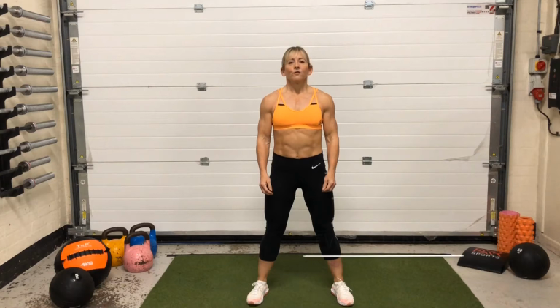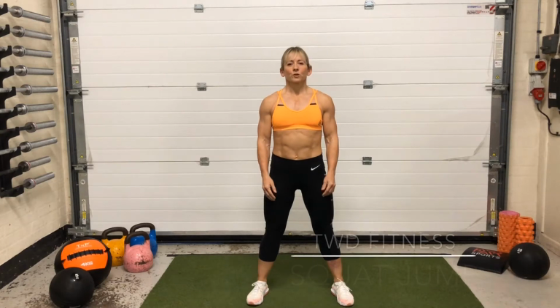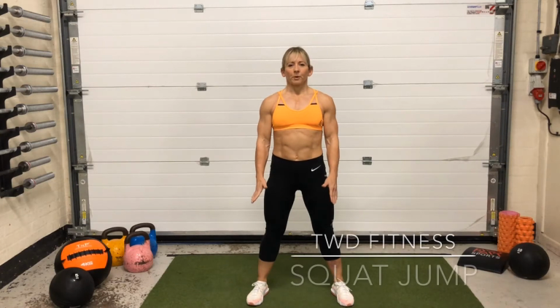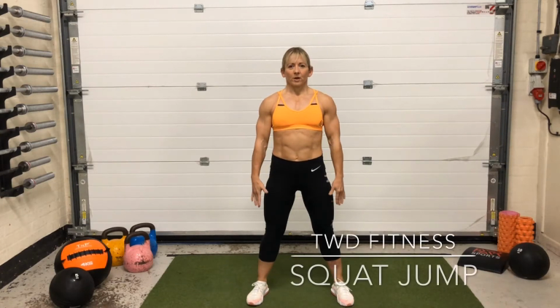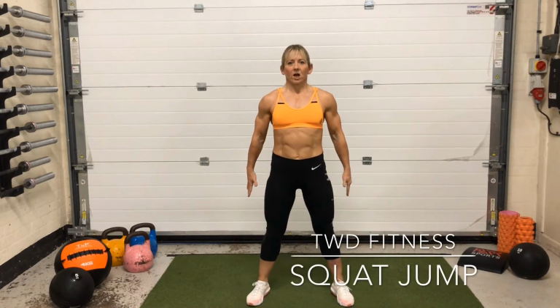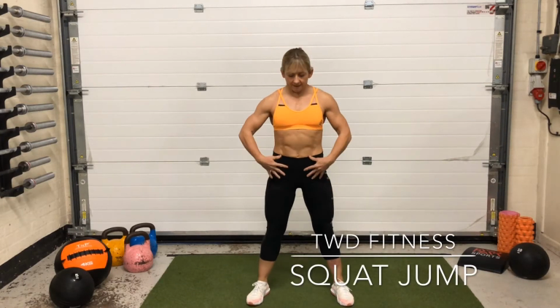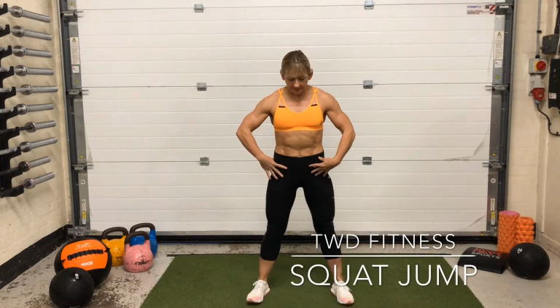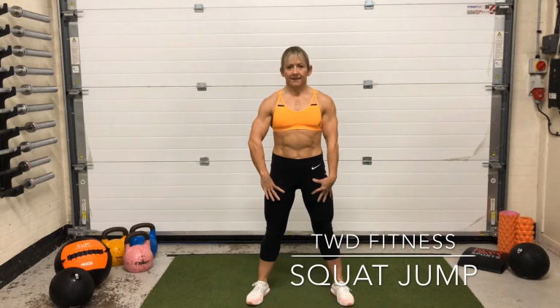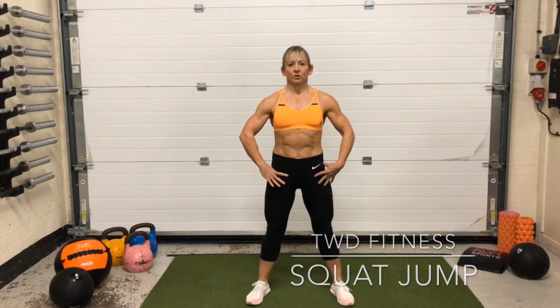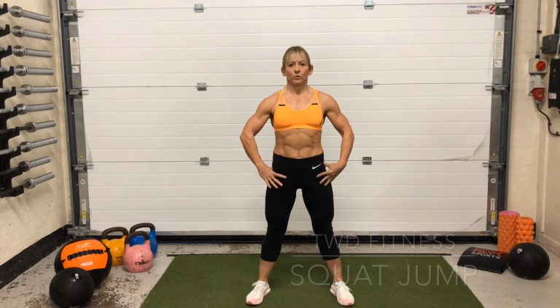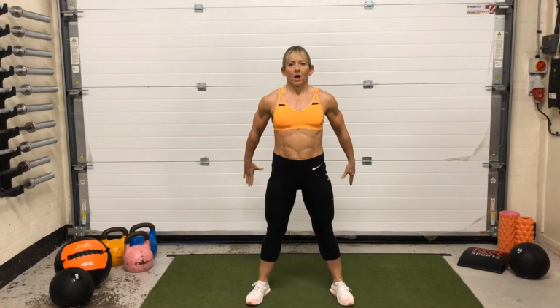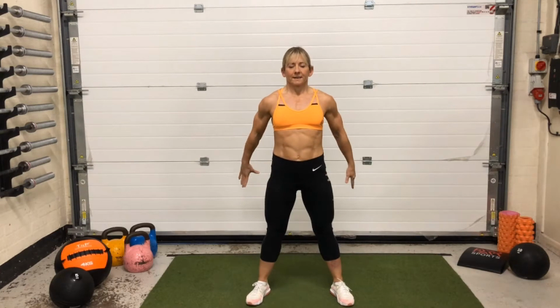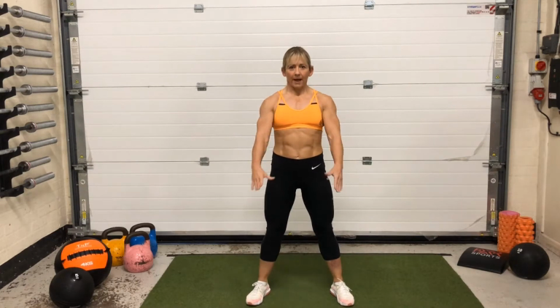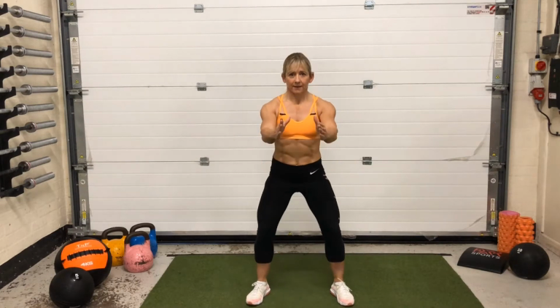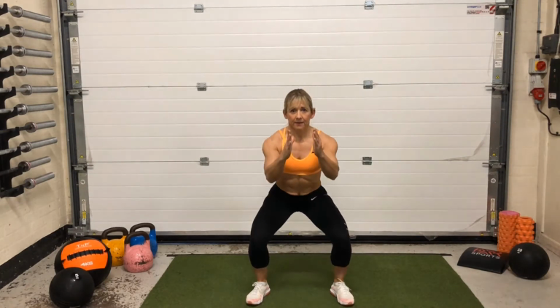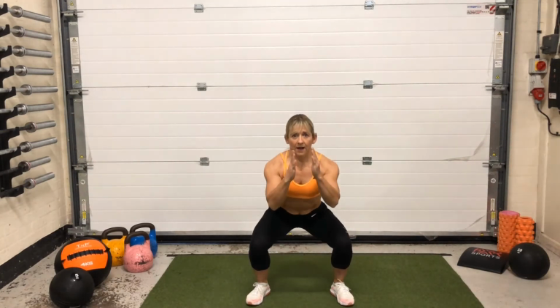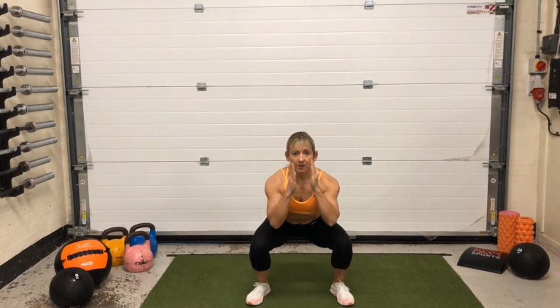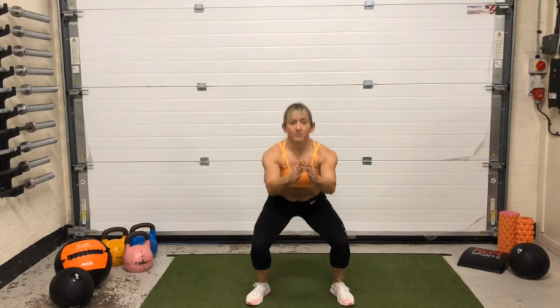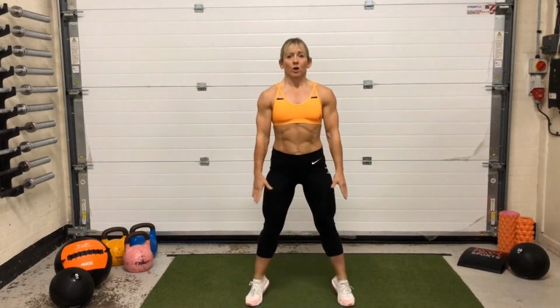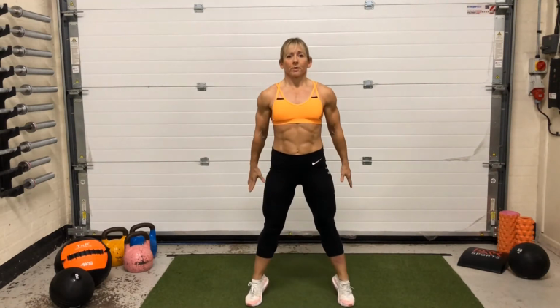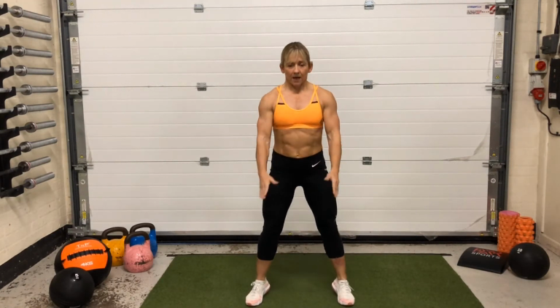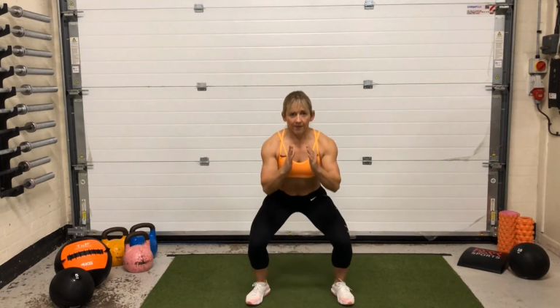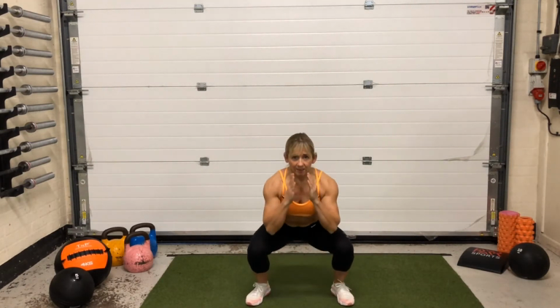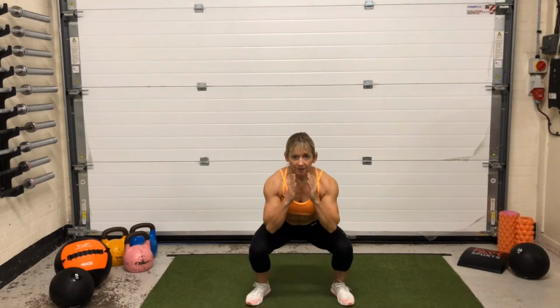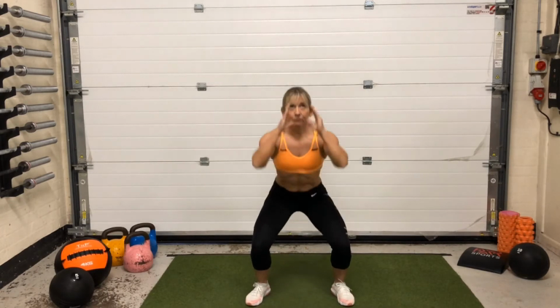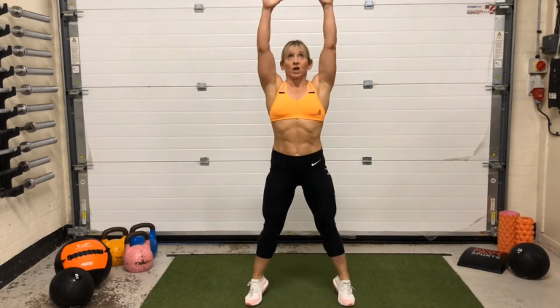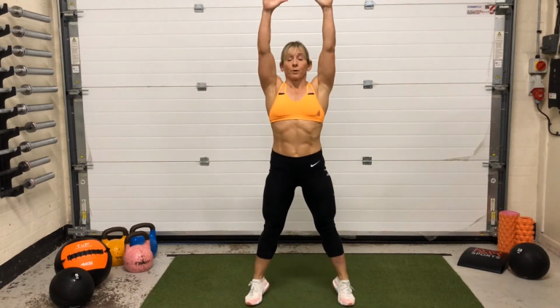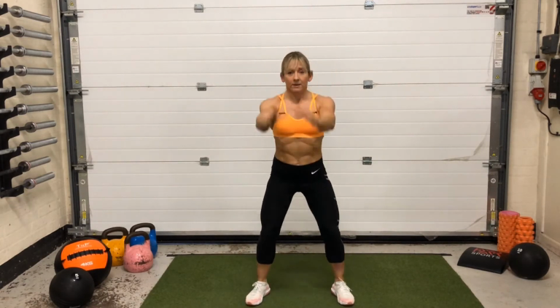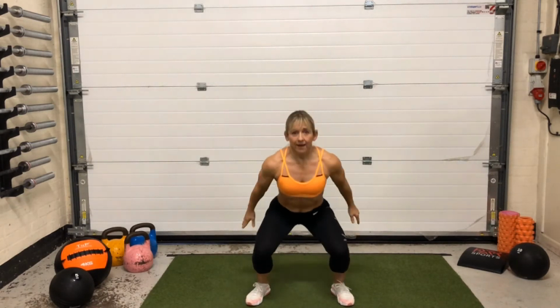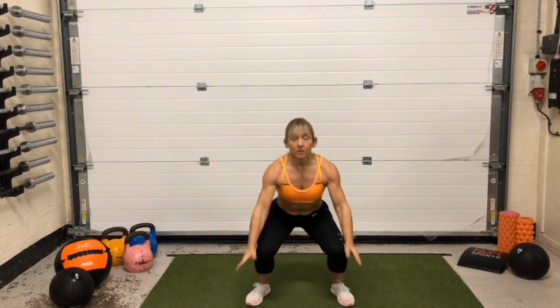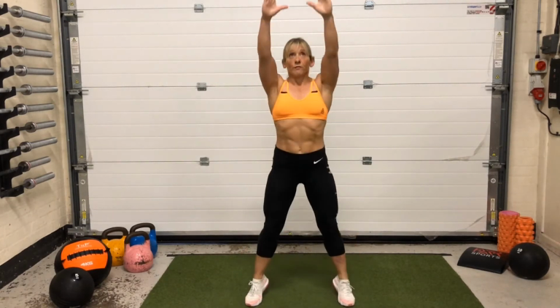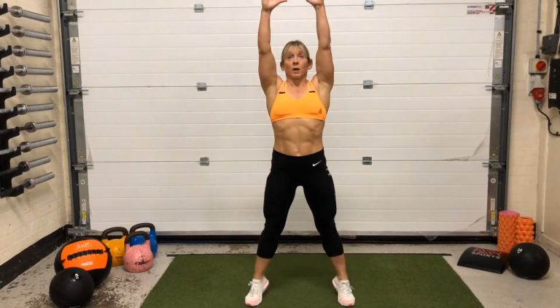For the squat jump, I'm going to start standing nice and tall, I'm going to sit back, and then come up to the top. As I come up I'm going to reach up. So down and reach up.